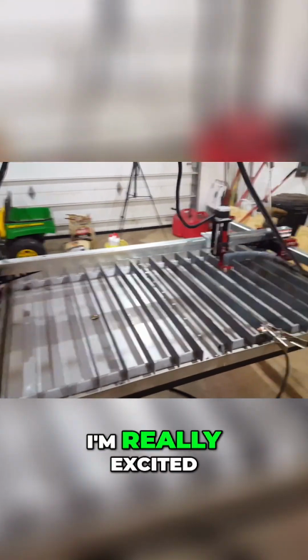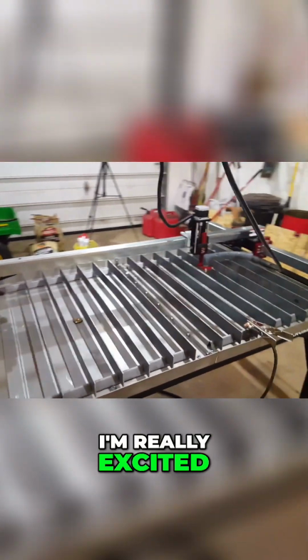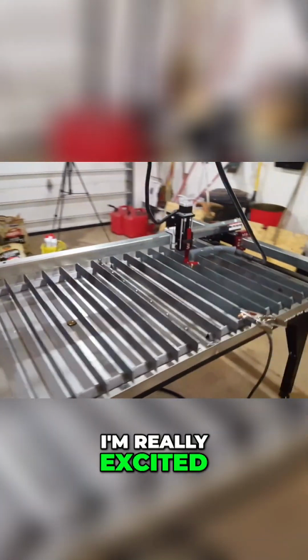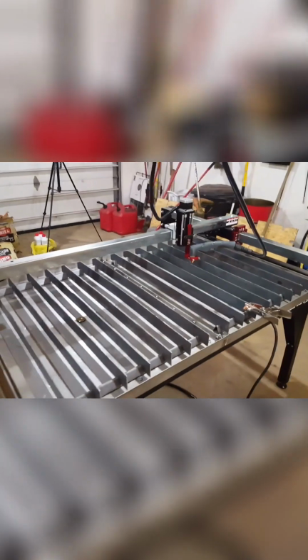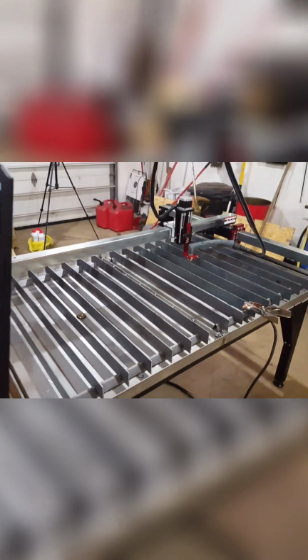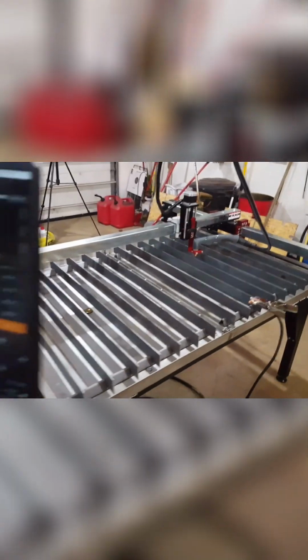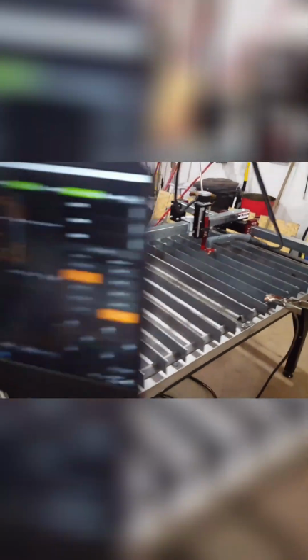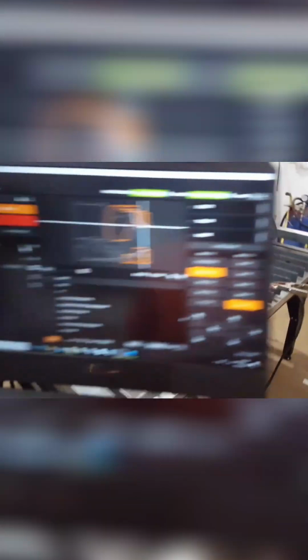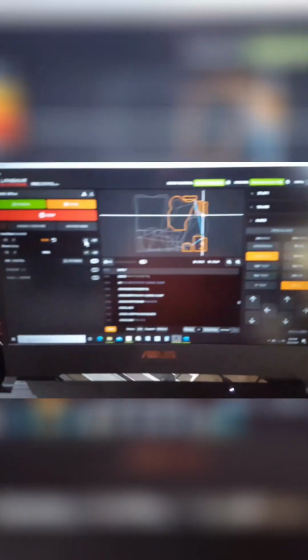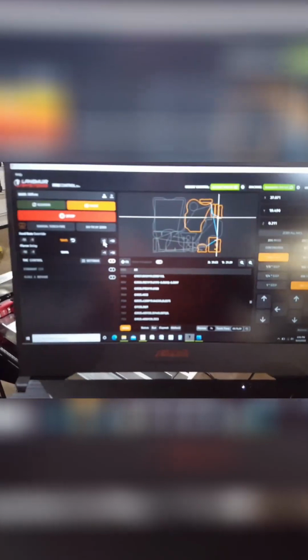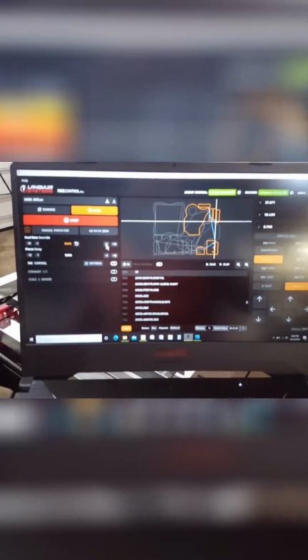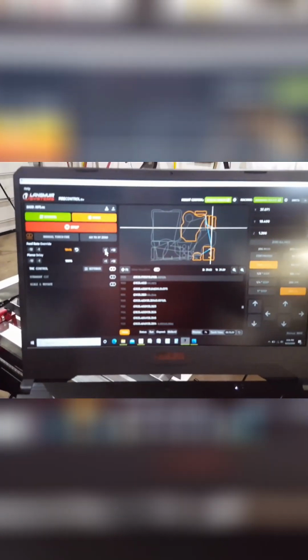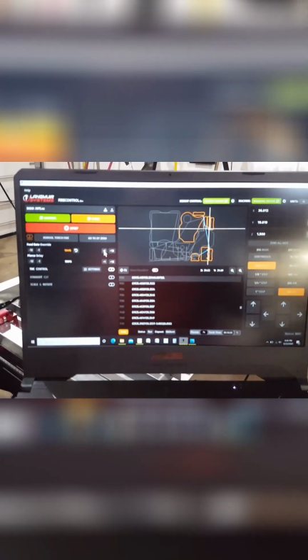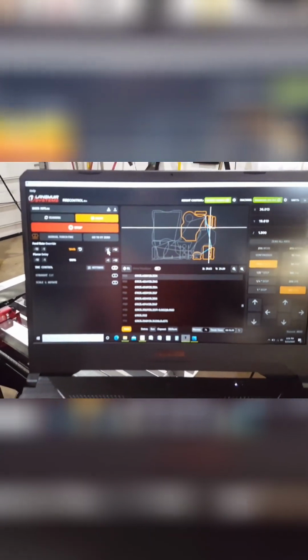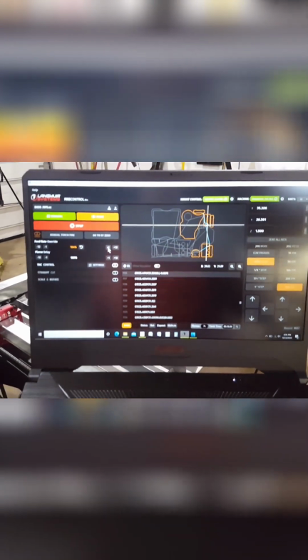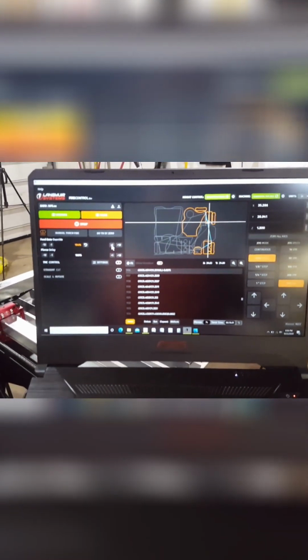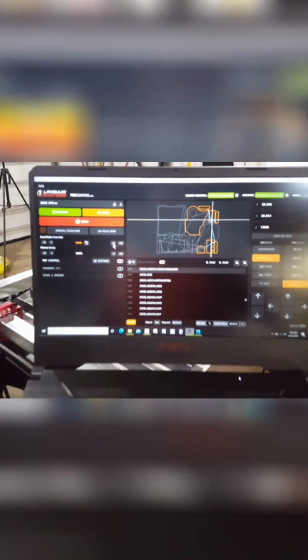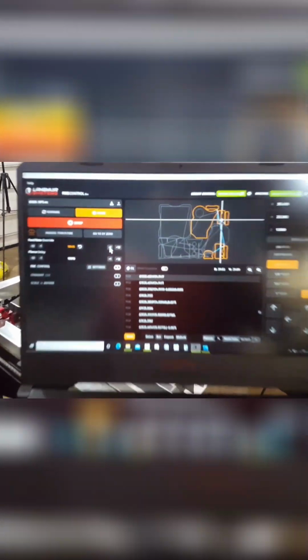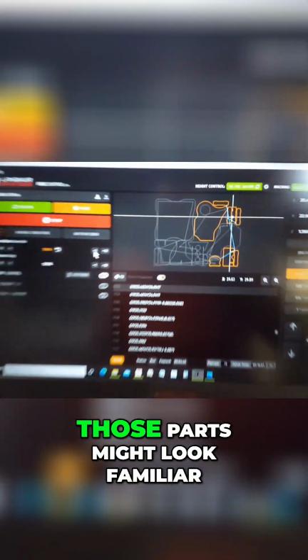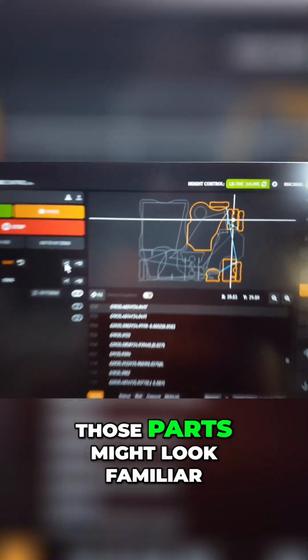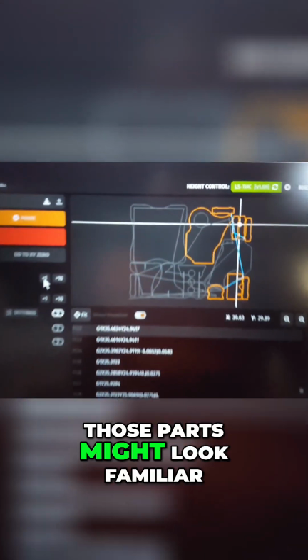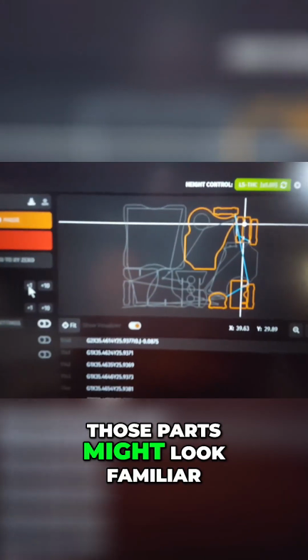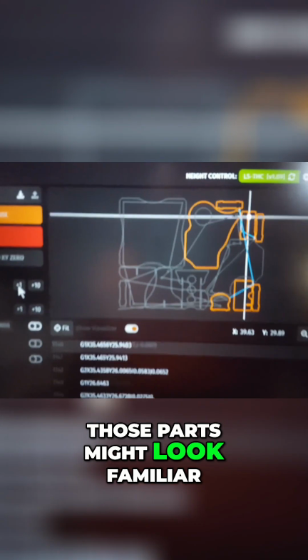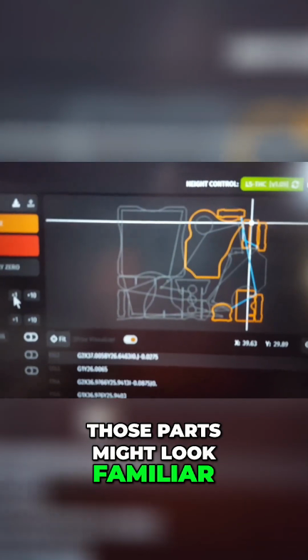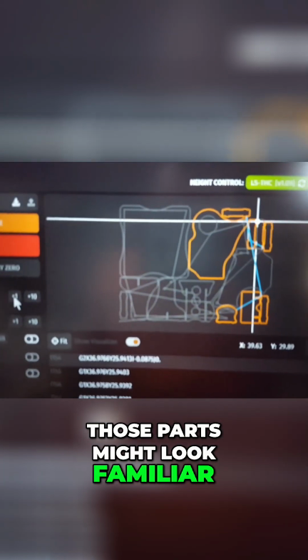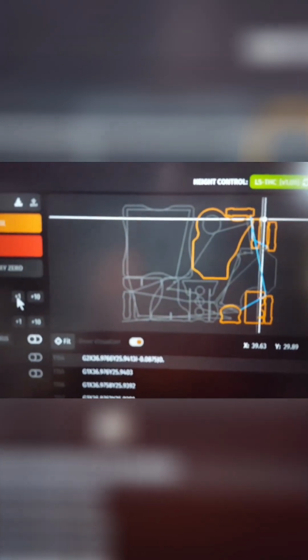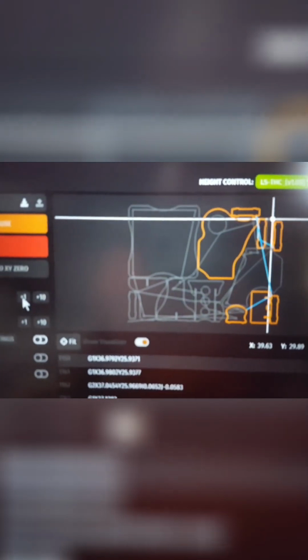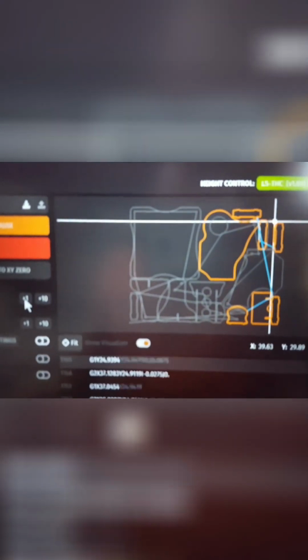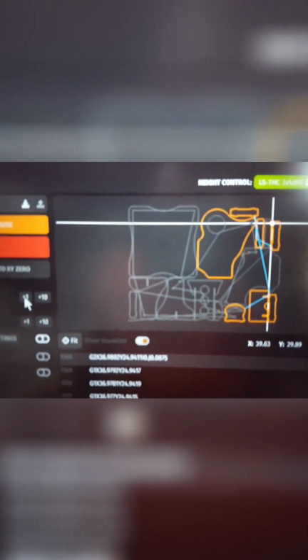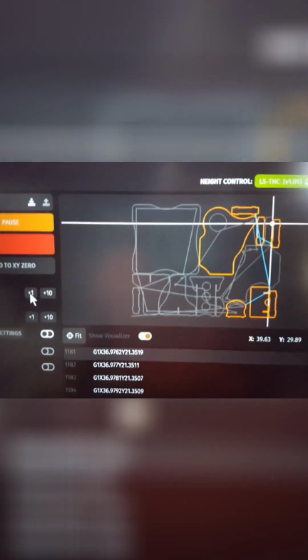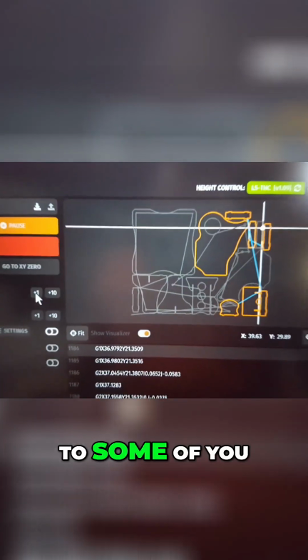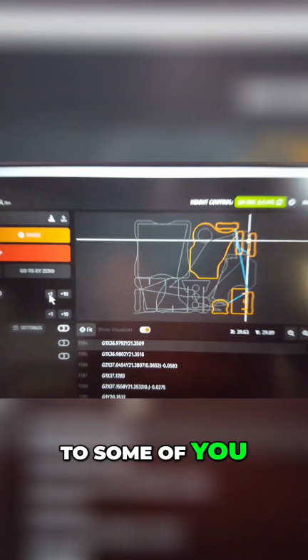I'm really excited. Those parts might look familiar to some of you.